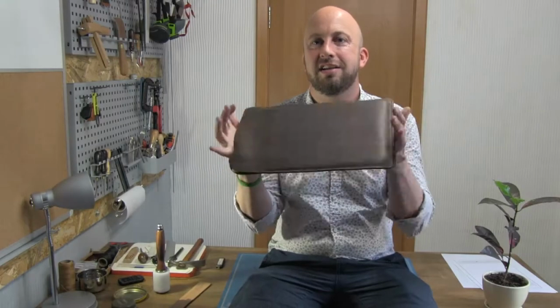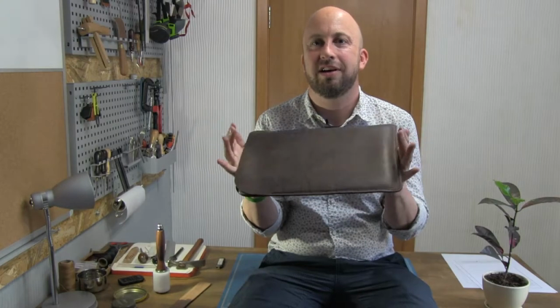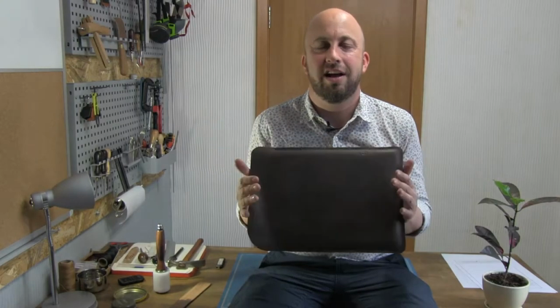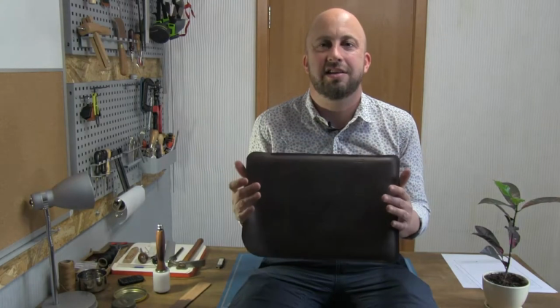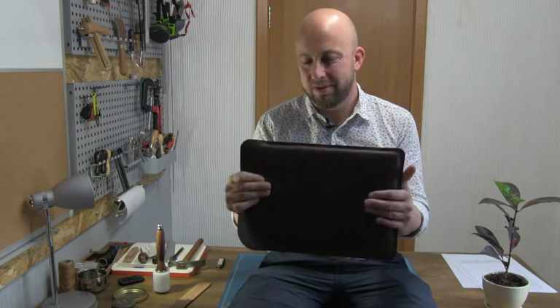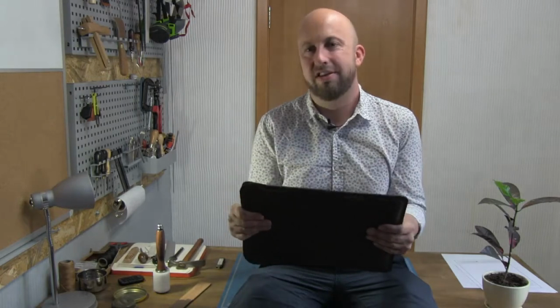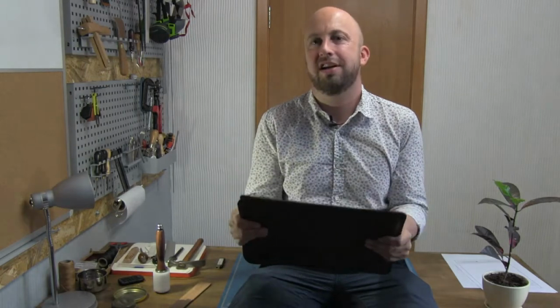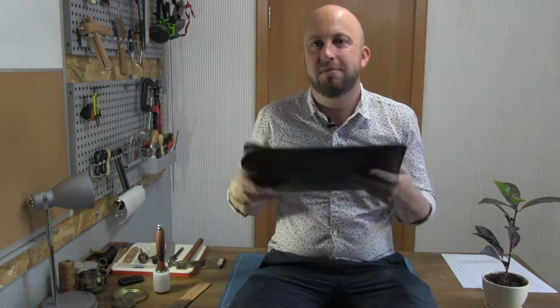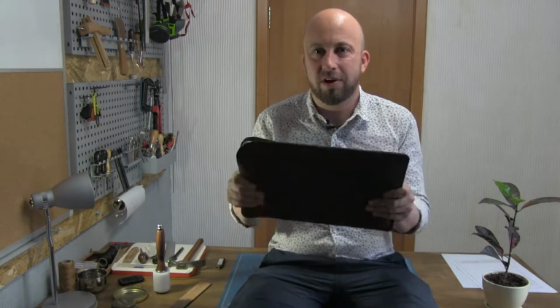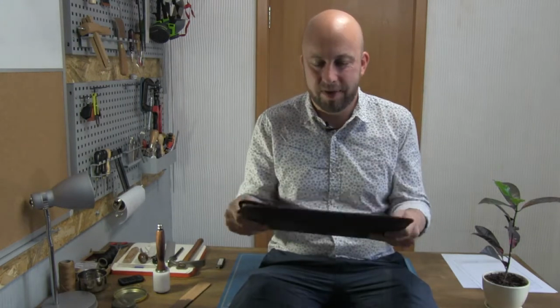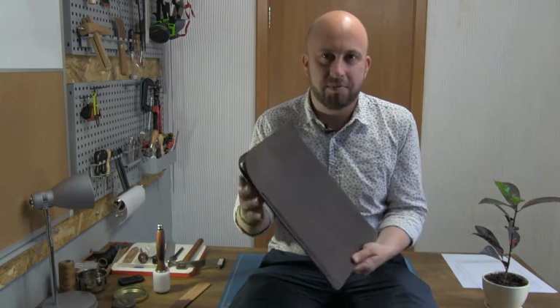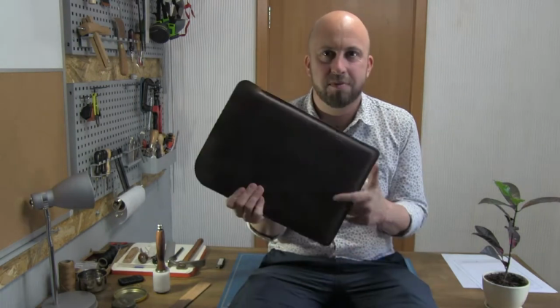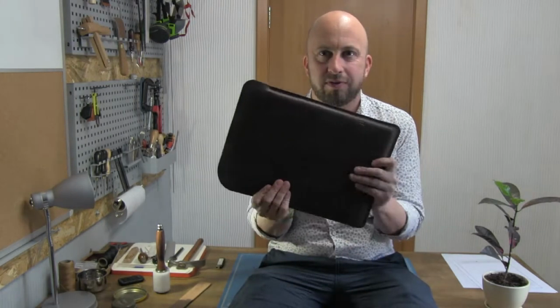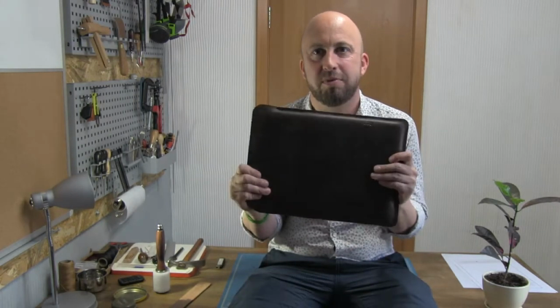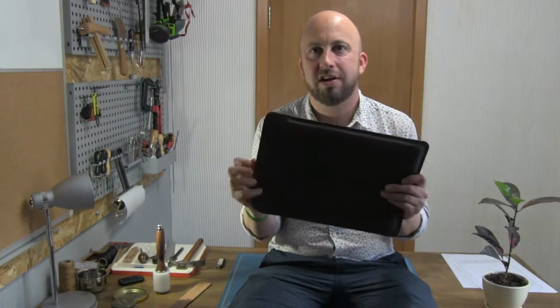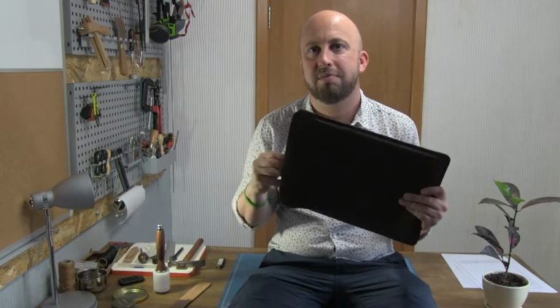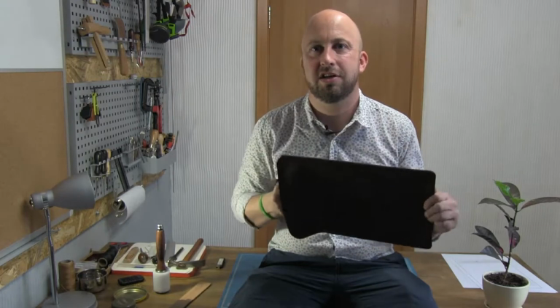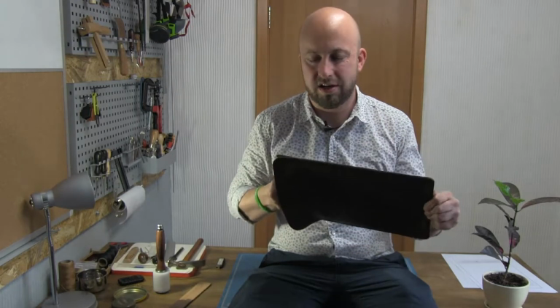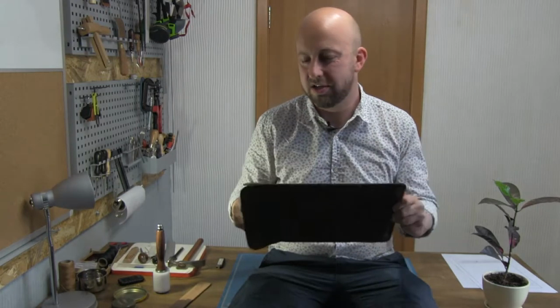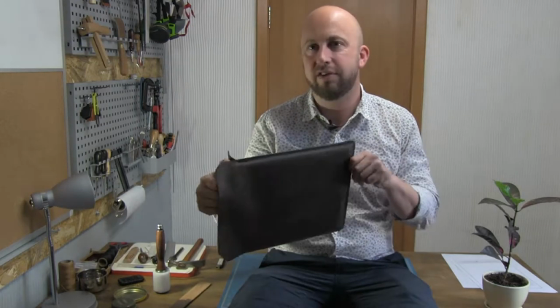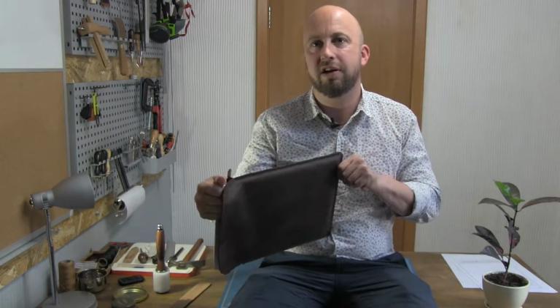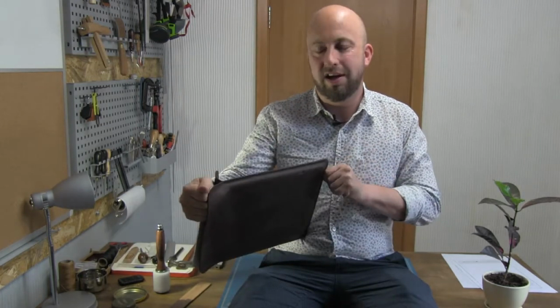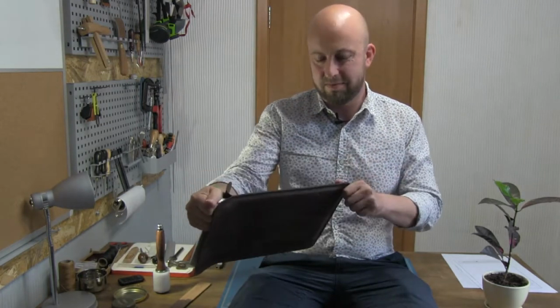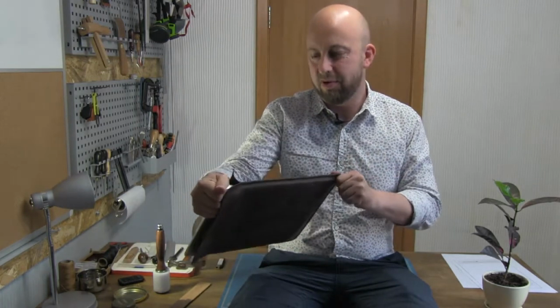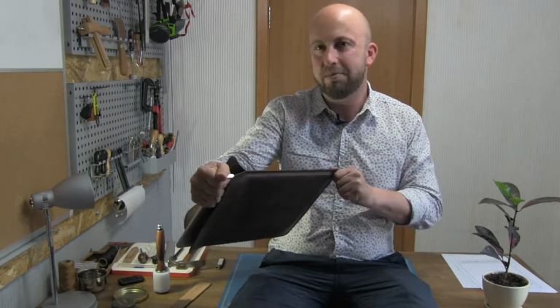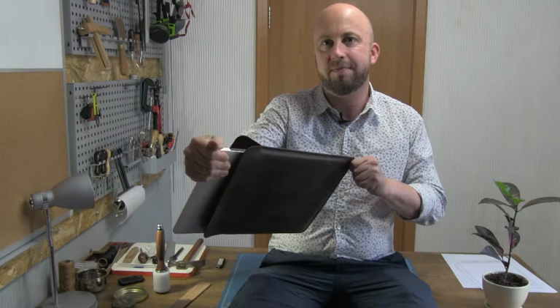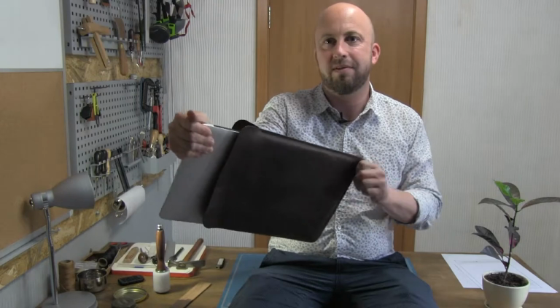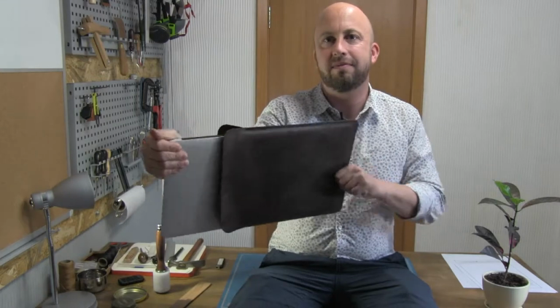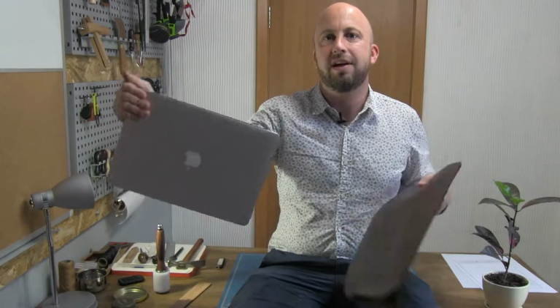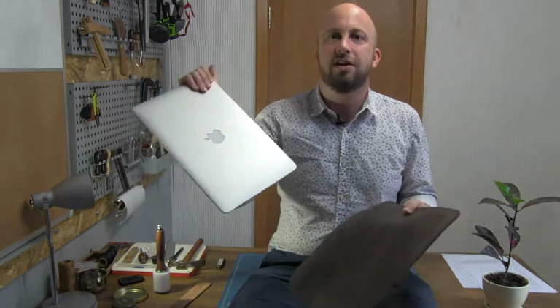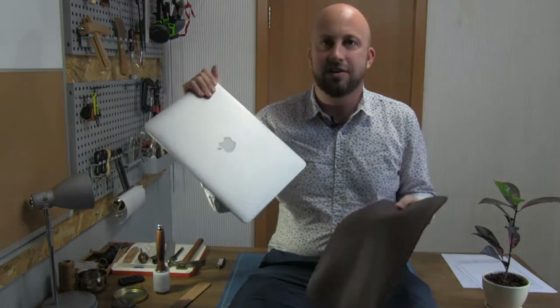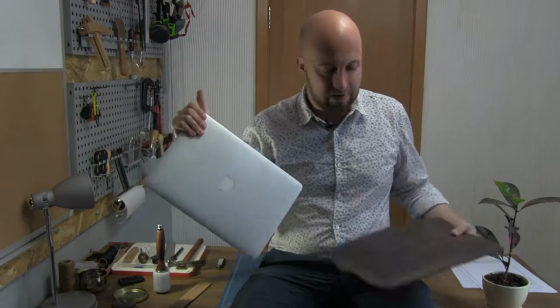This is our LaSap 13-inch MacBook cover. It's a very simple design — basically just a sleeve that you can put on your MacBook. It slides nicely in and out.